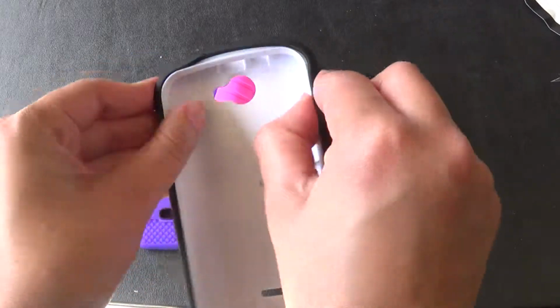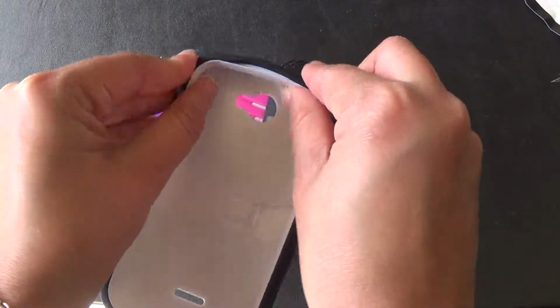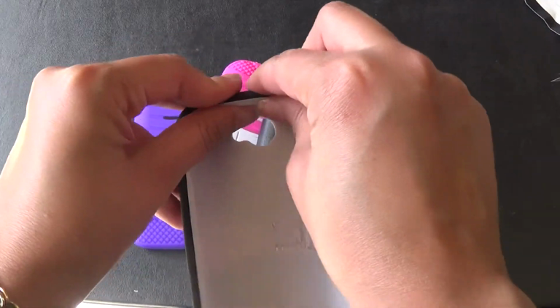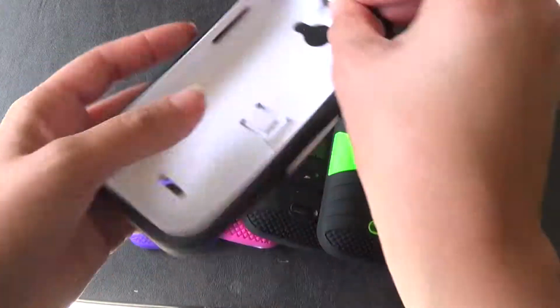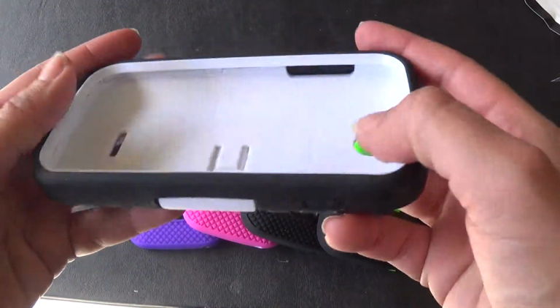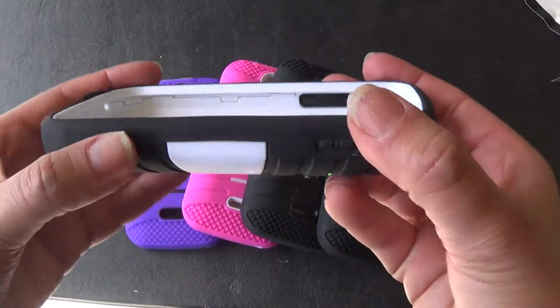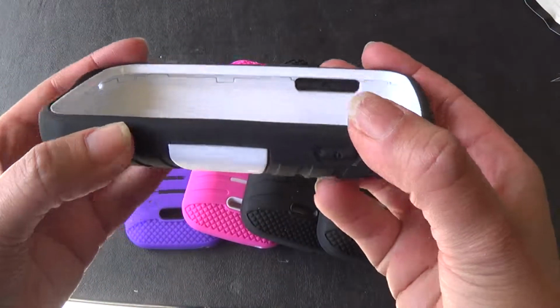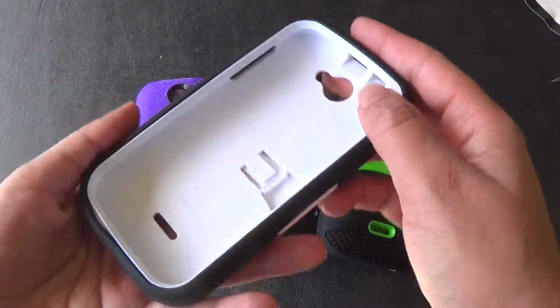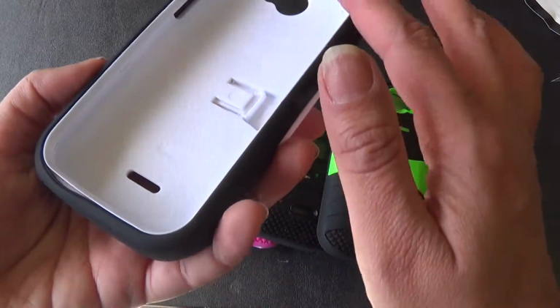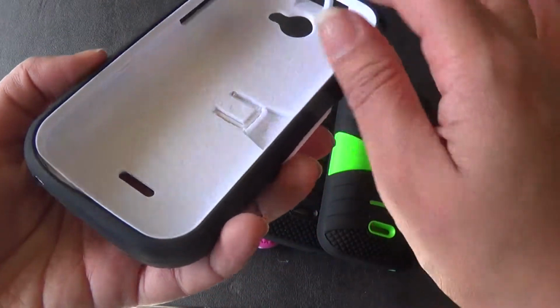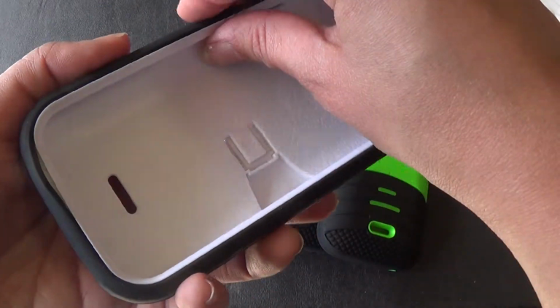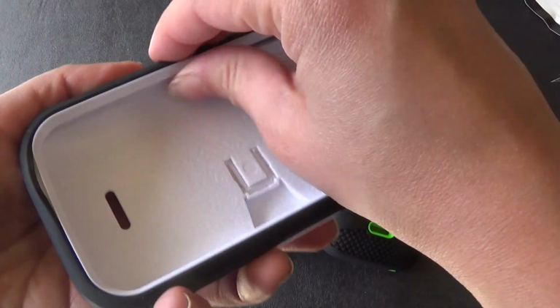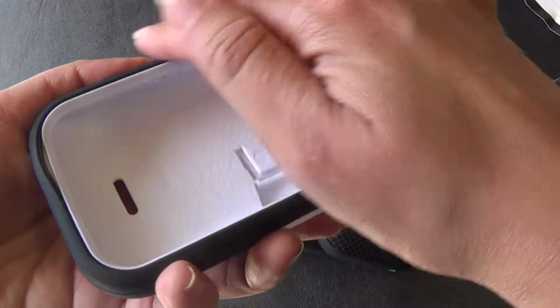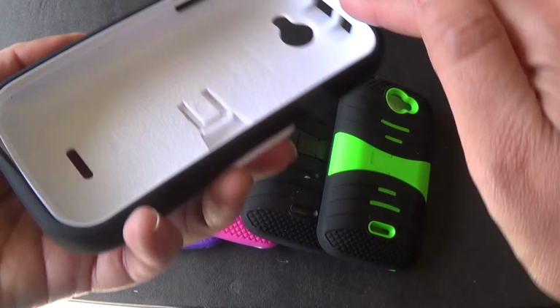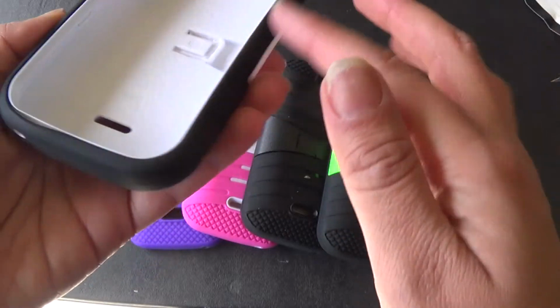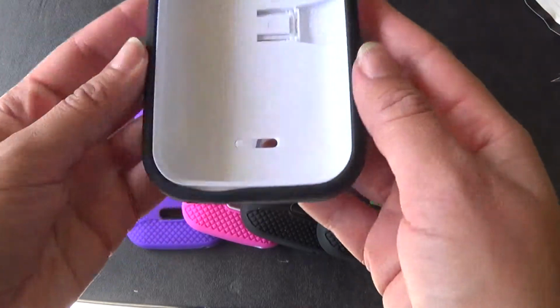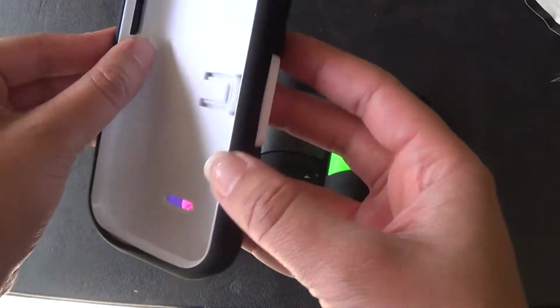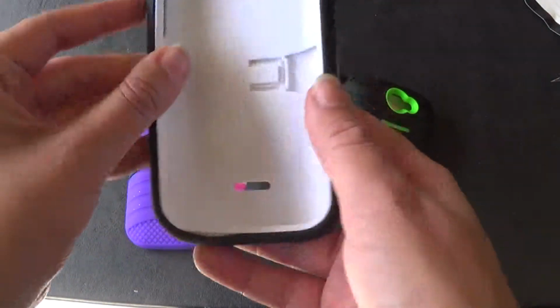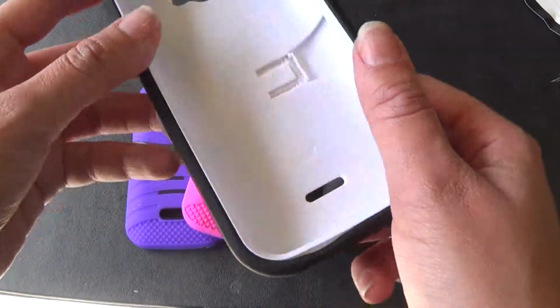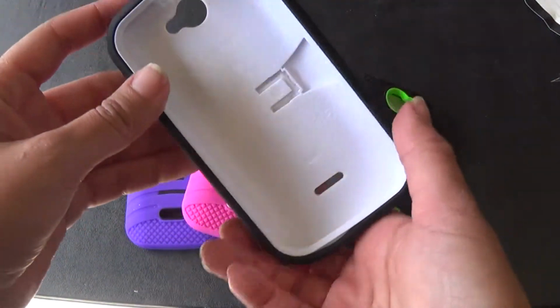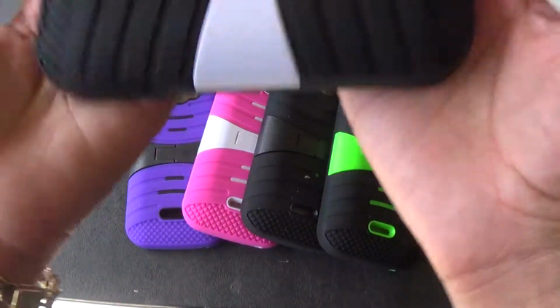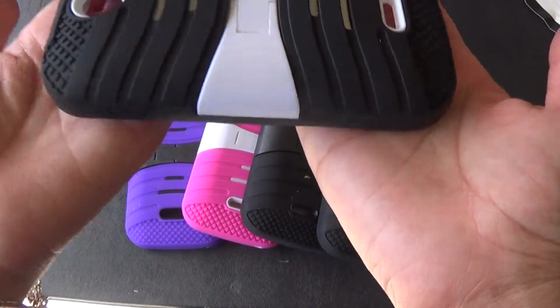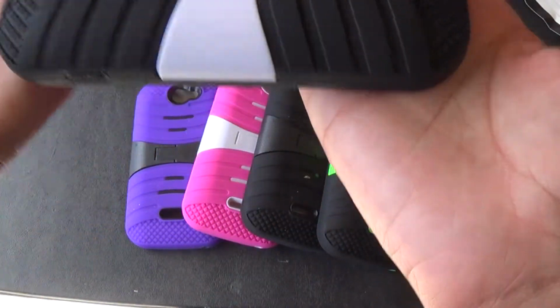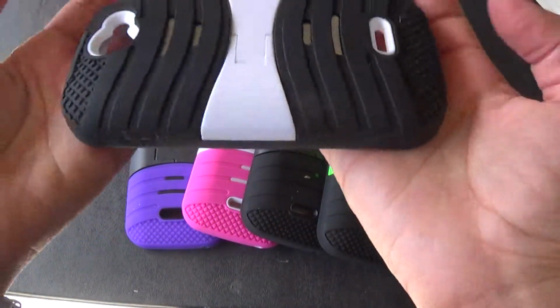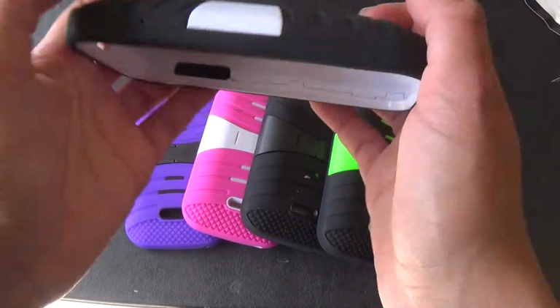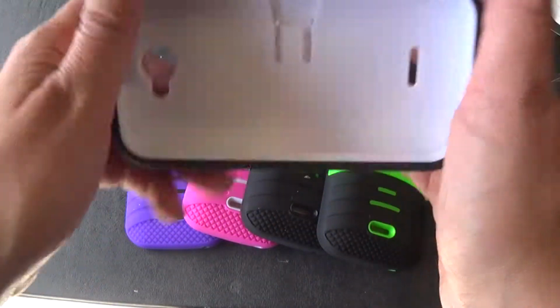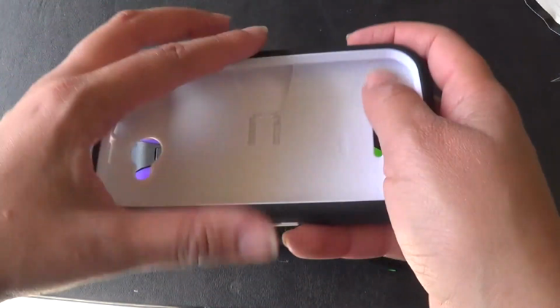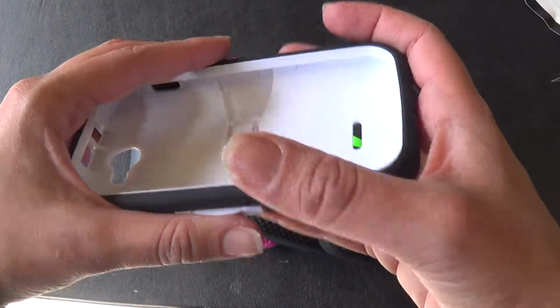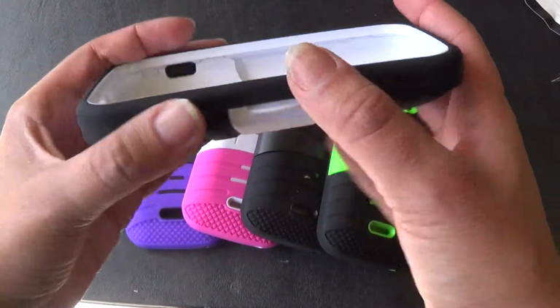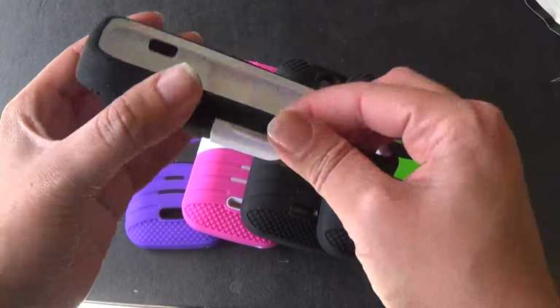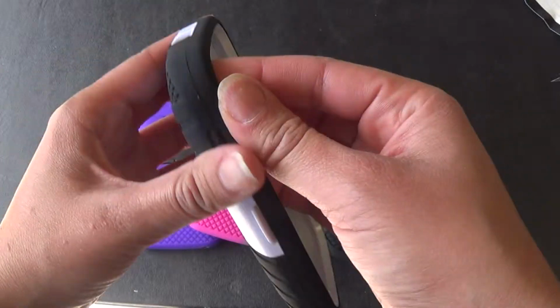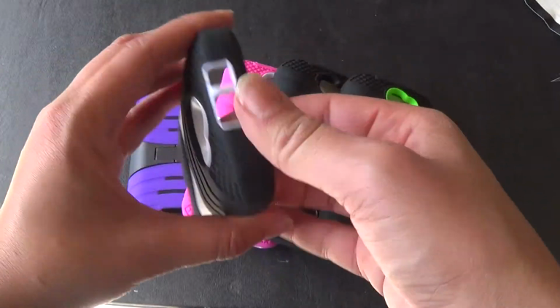It's great because once your phone is actually inside, you're going to see that this part kind of sticks out. So it kind of gives your phone some protection if you're laying your phone down this way — it acts as a little shock absorbent.